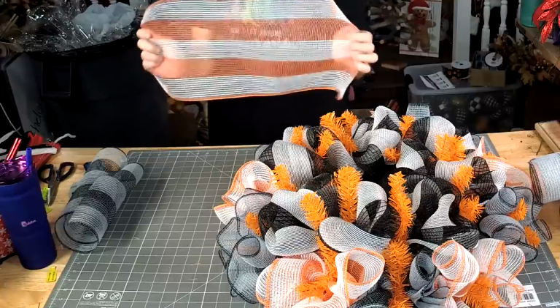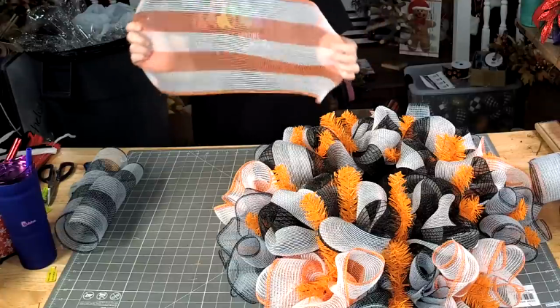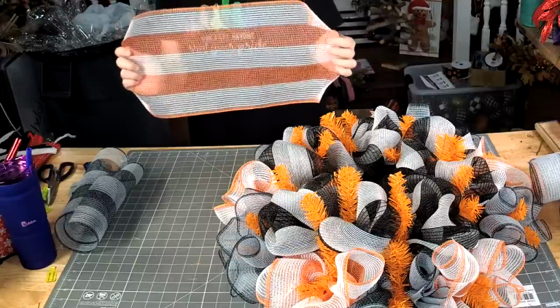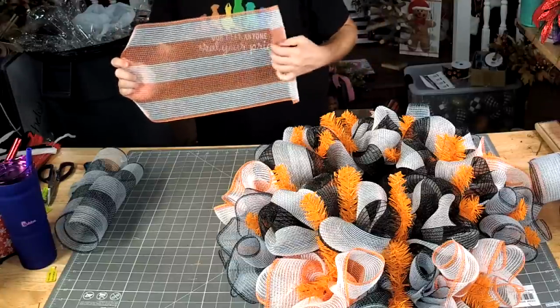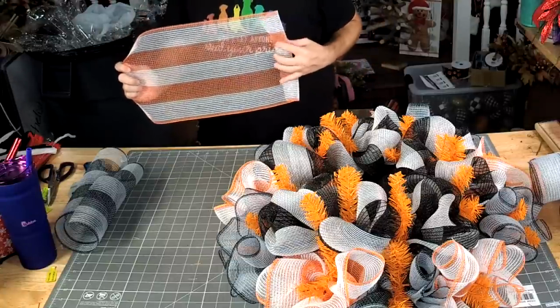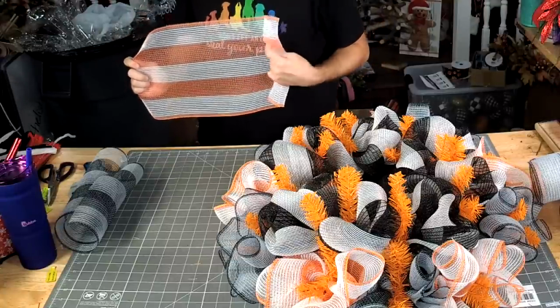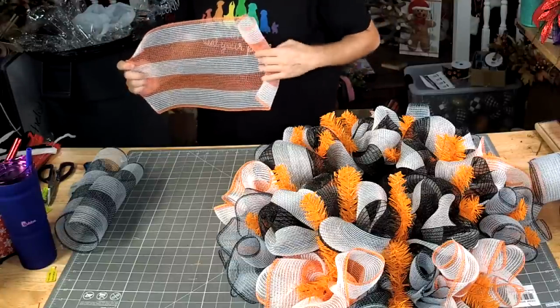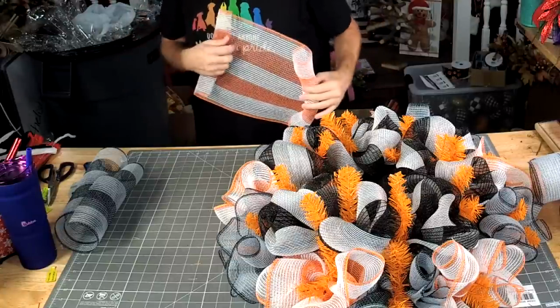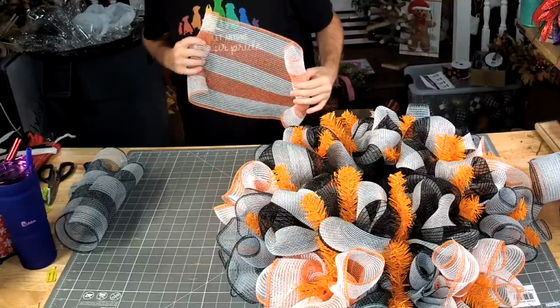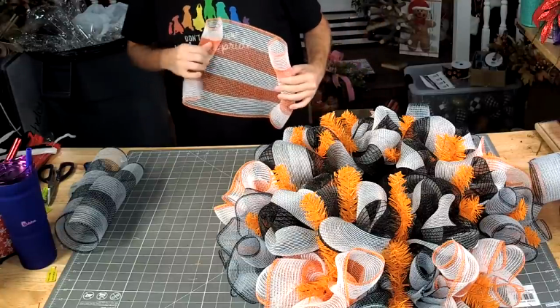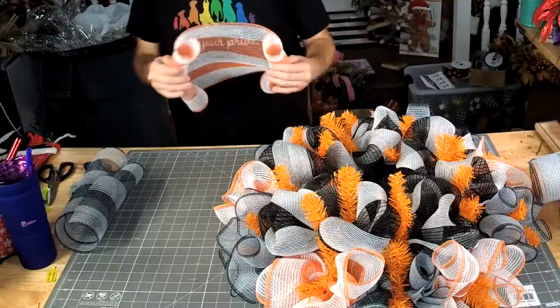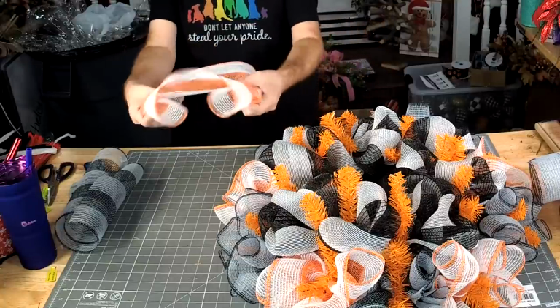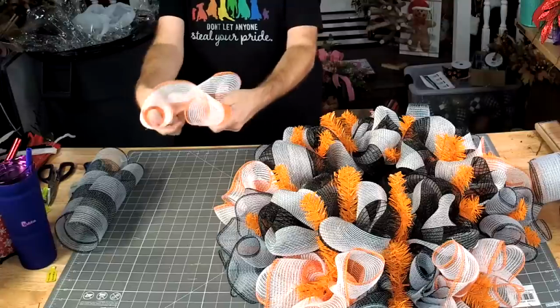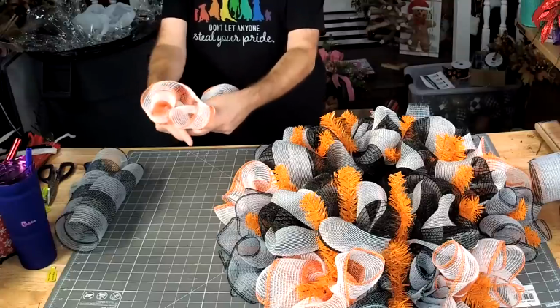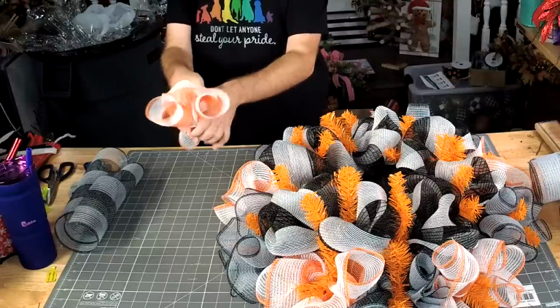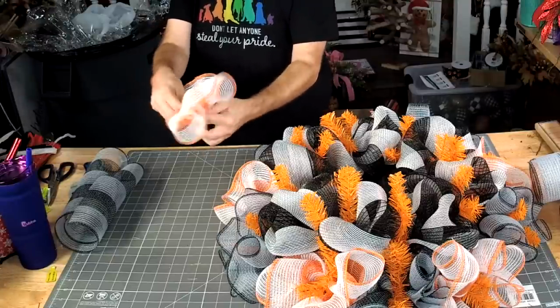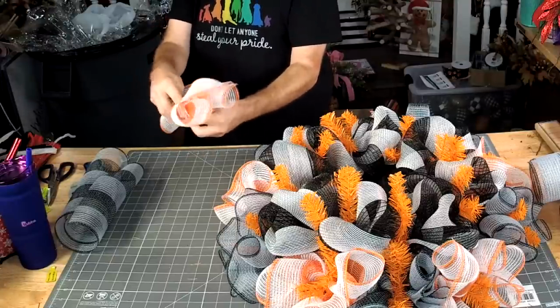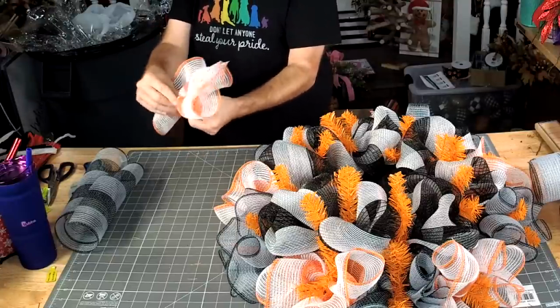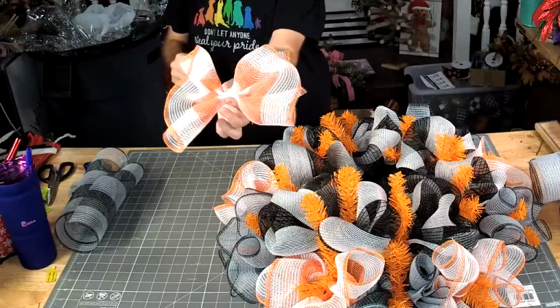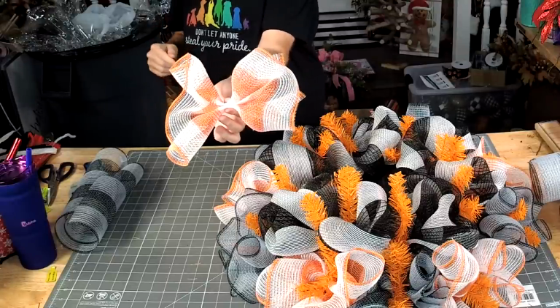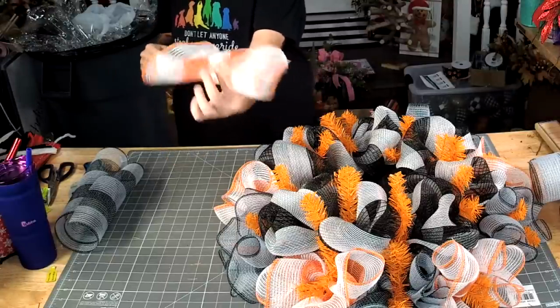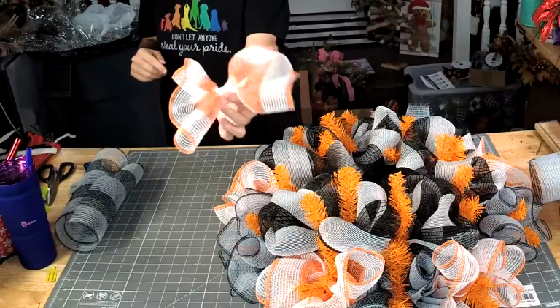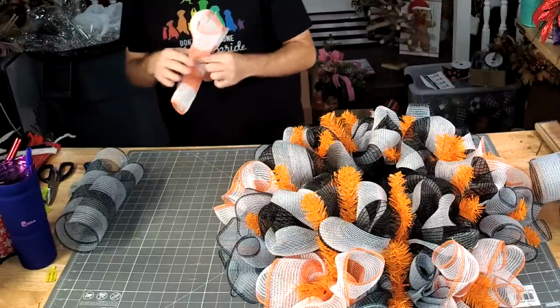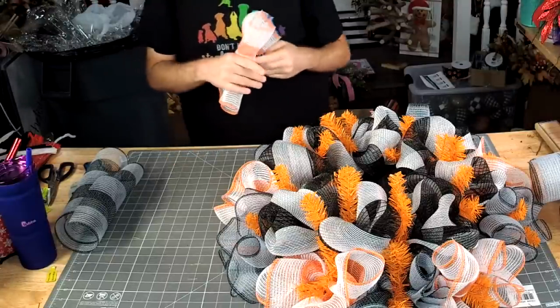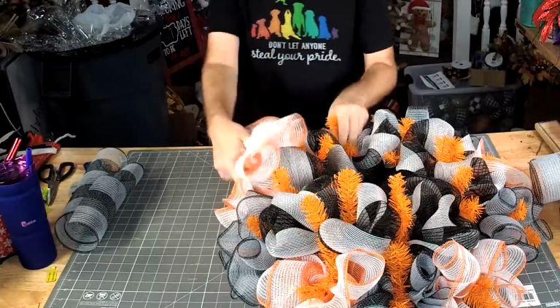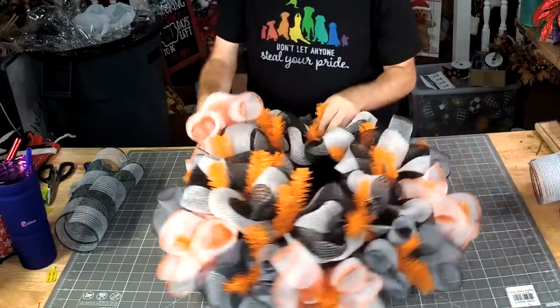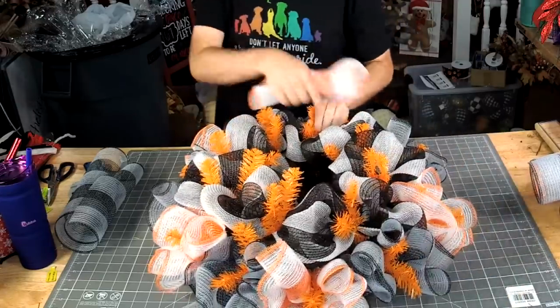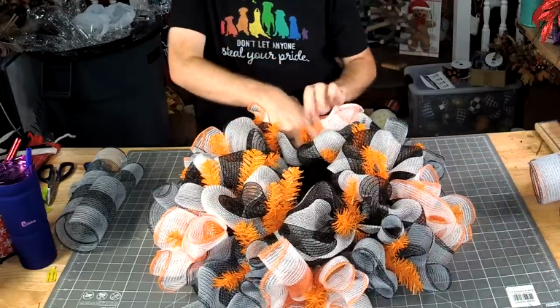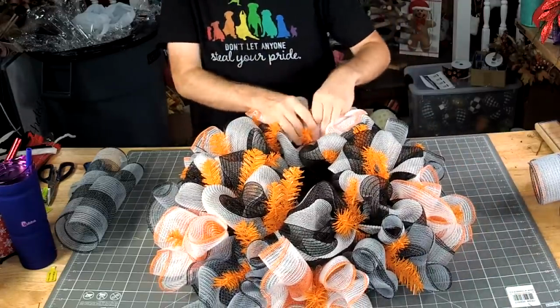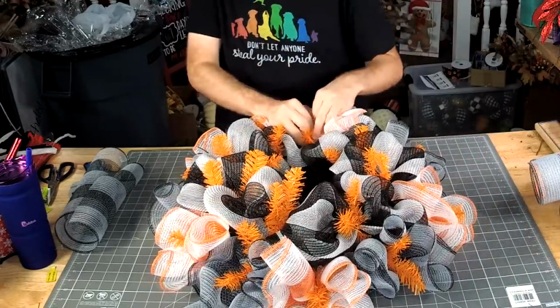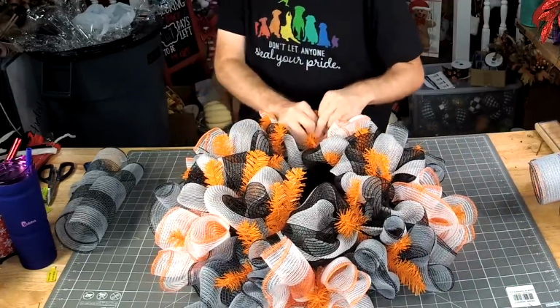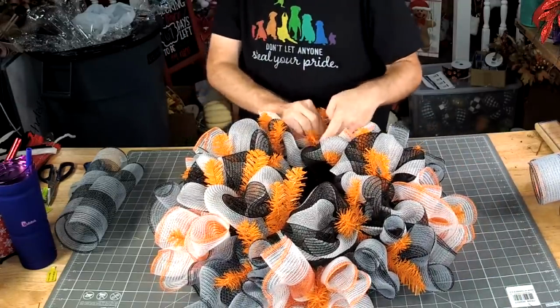We're going to take our smaller one, curl it up once on each end, ruffle it down the middle, and put one all the way around.